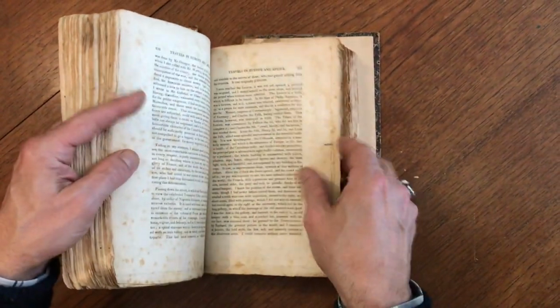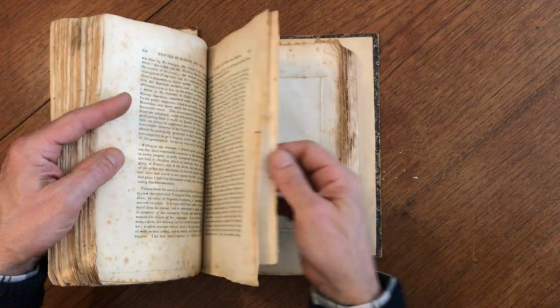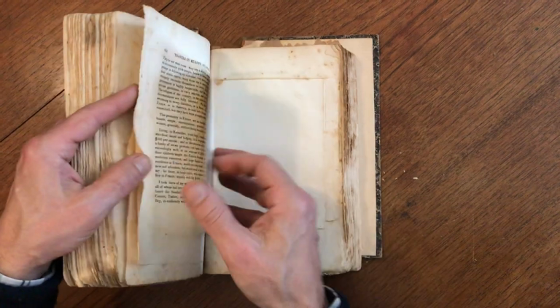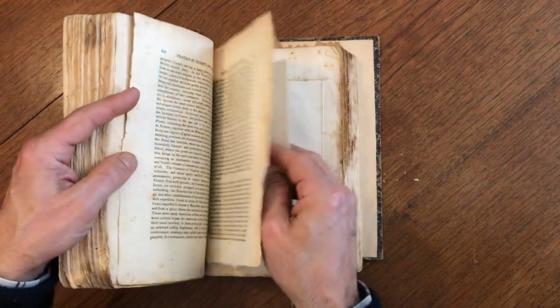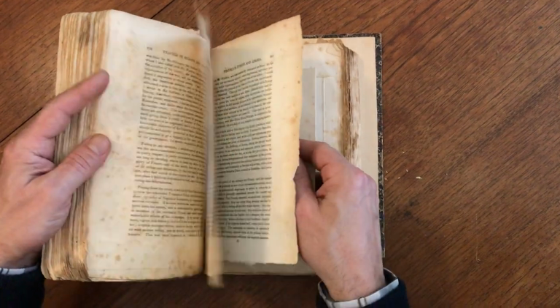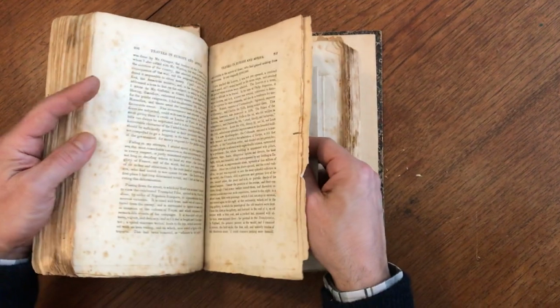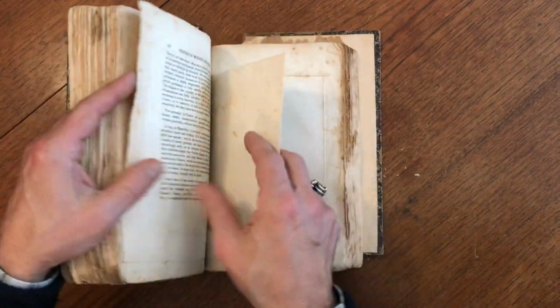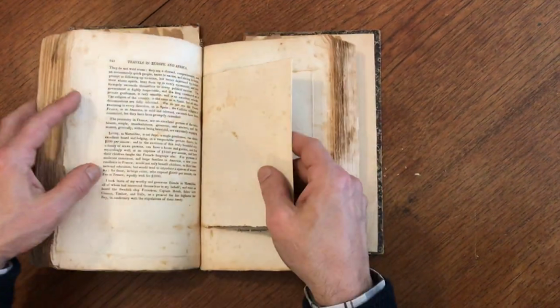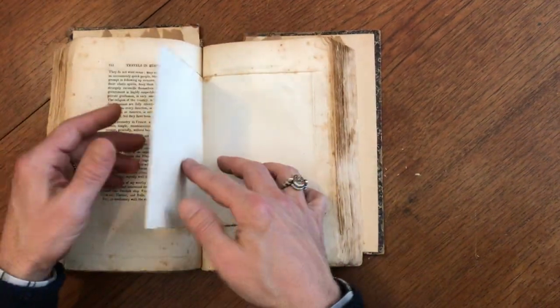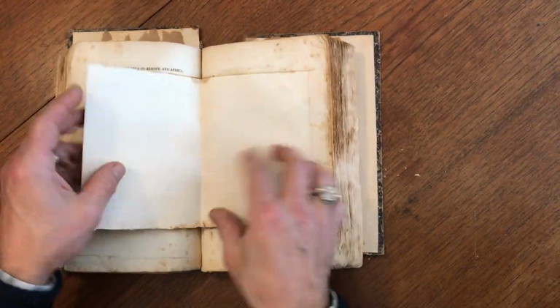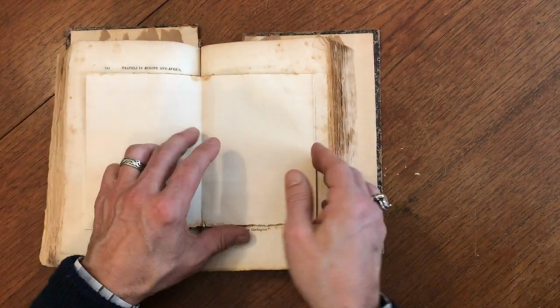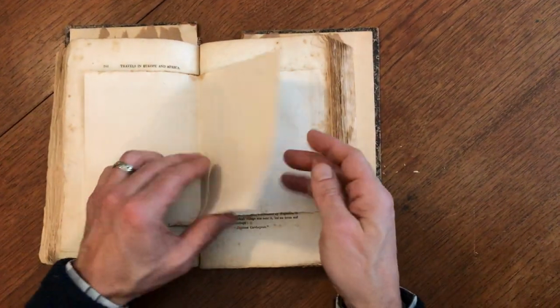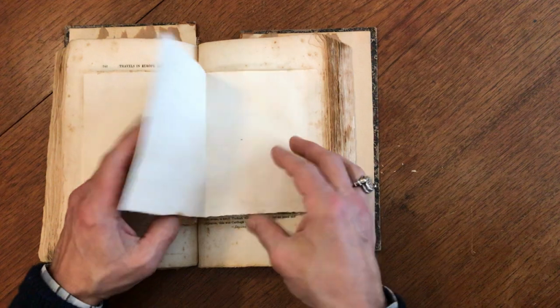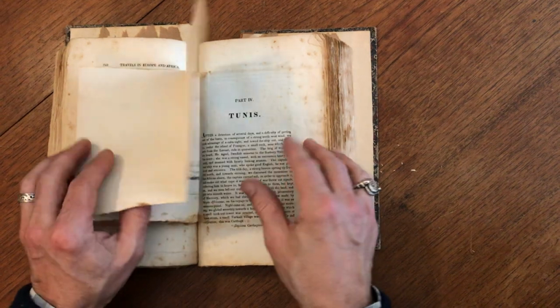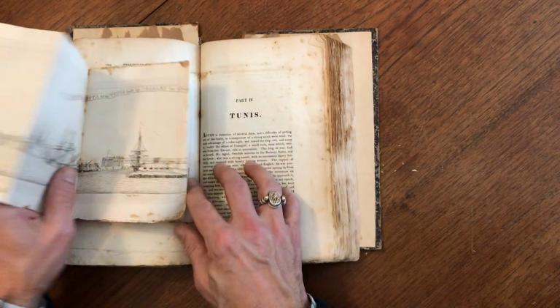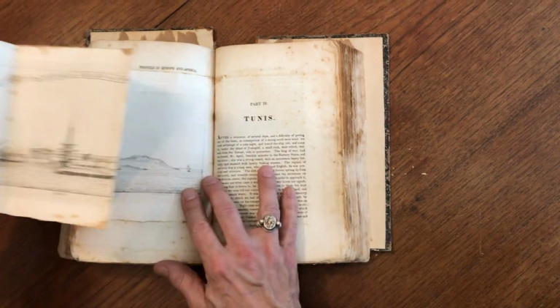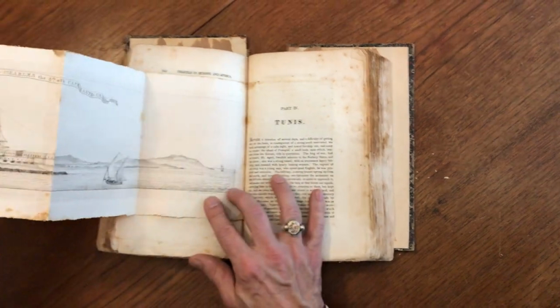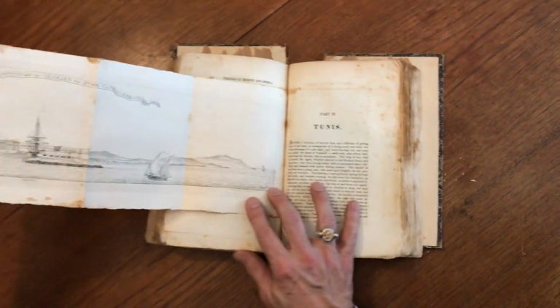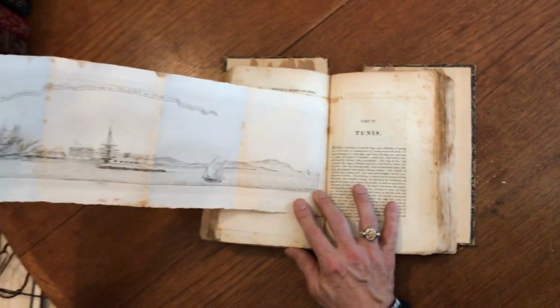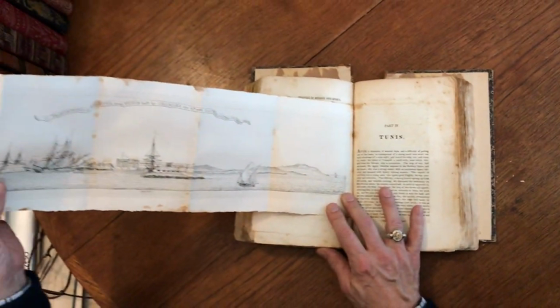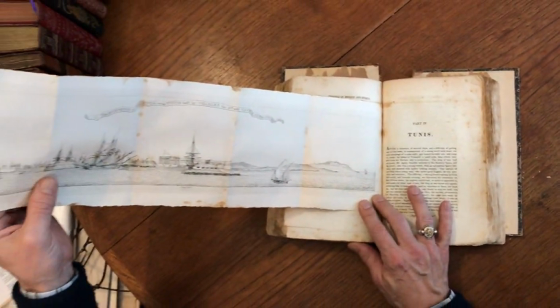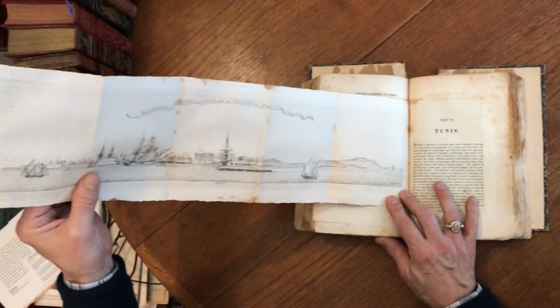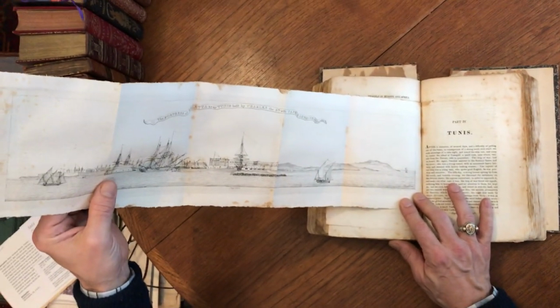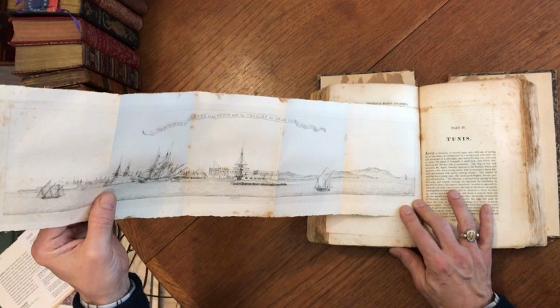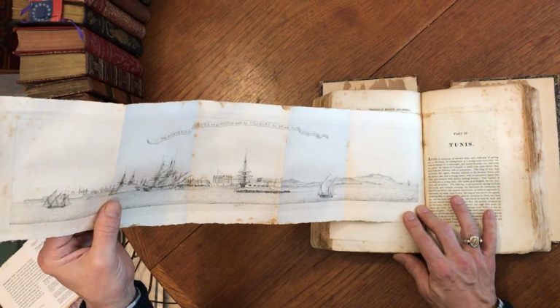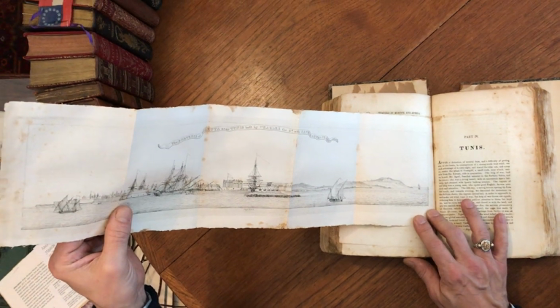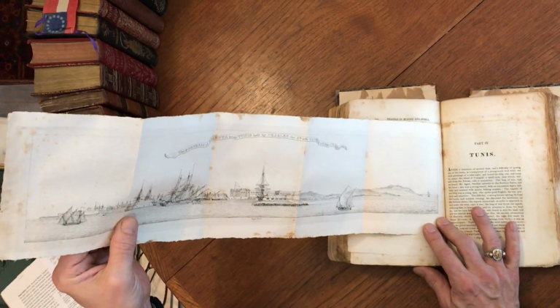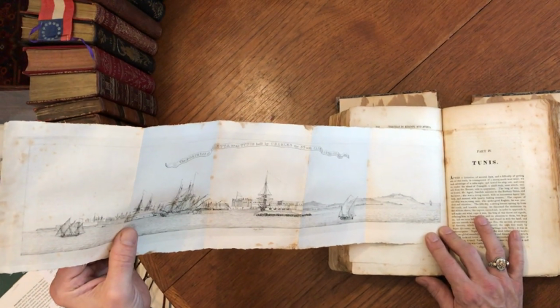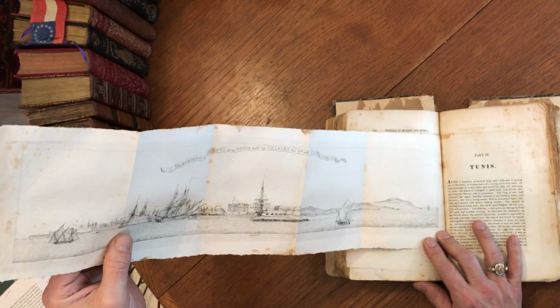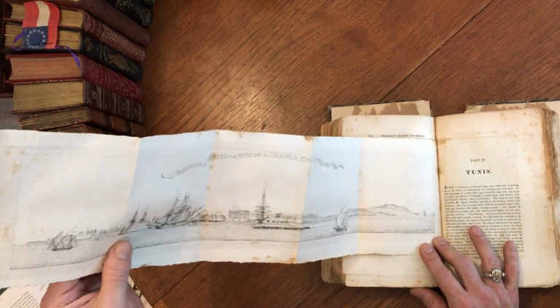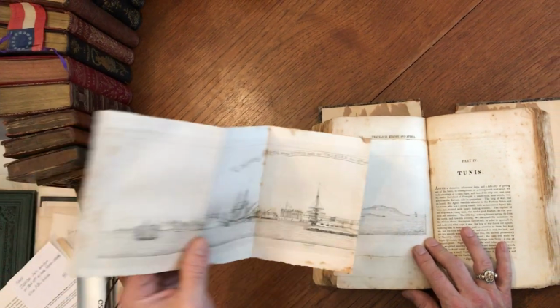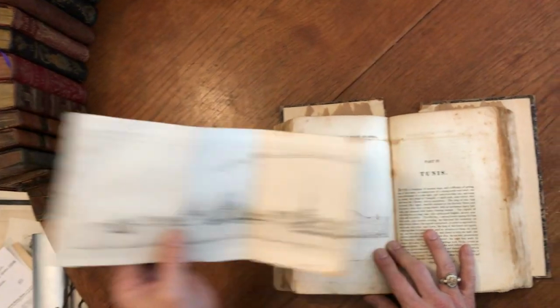You can see there is some scattered foxing throughout. Here we have a very nice panoramic harbor view of the fortress on the coast of Tunis in North Africa.